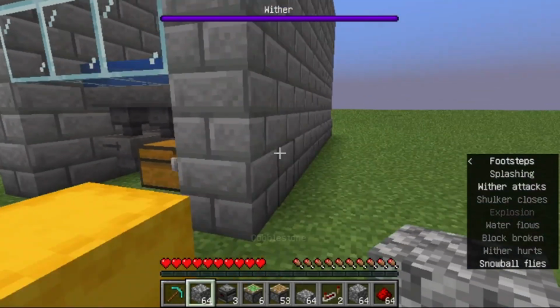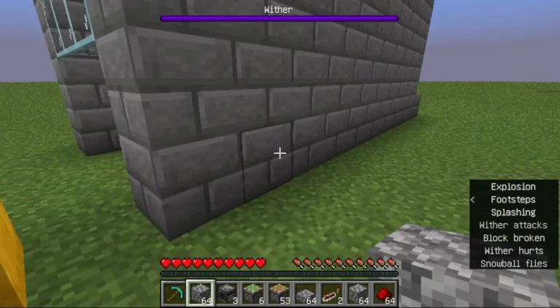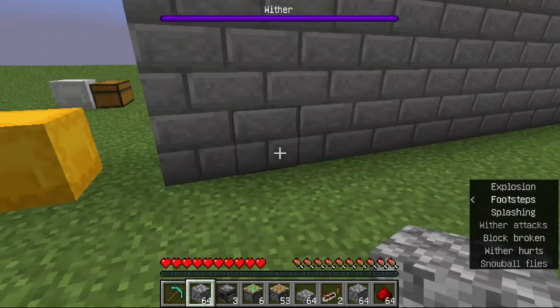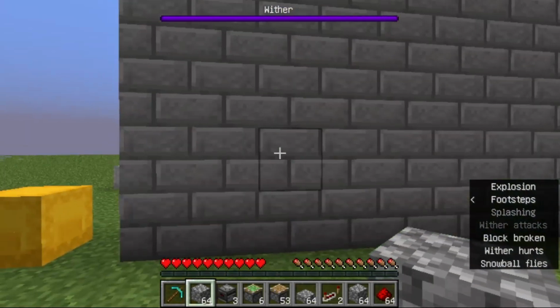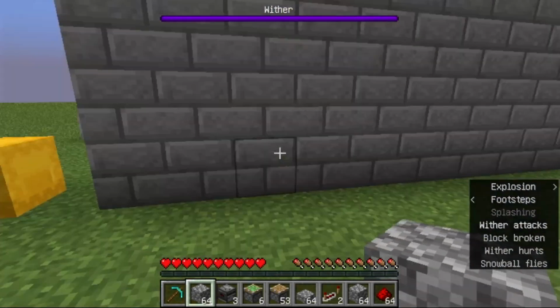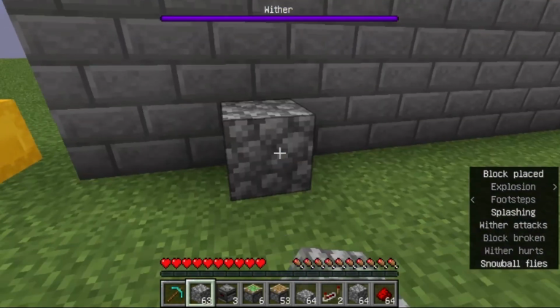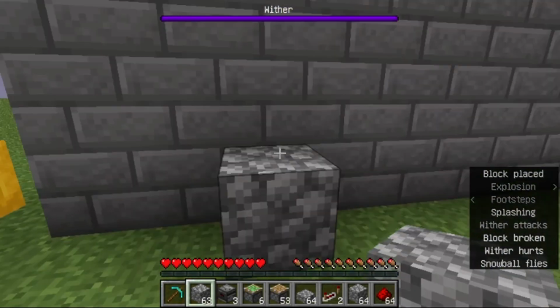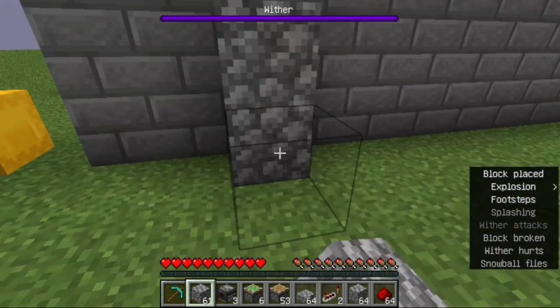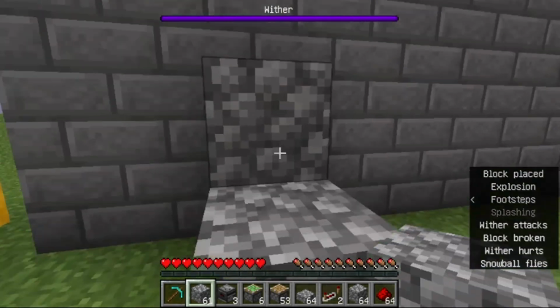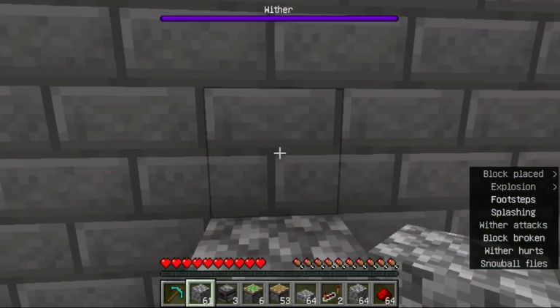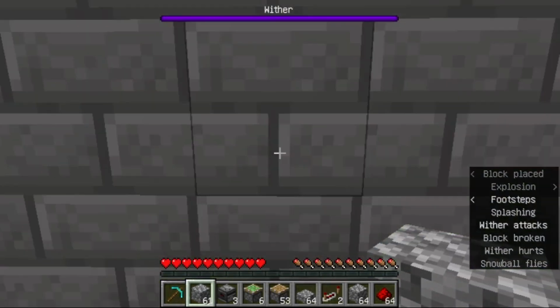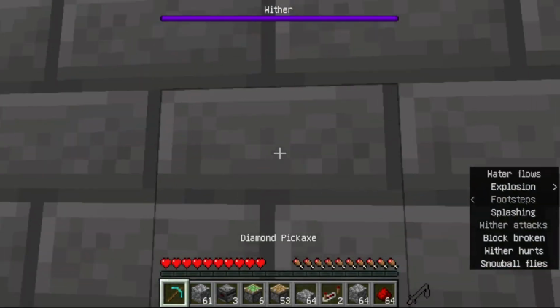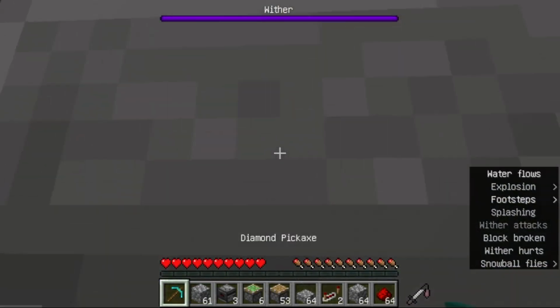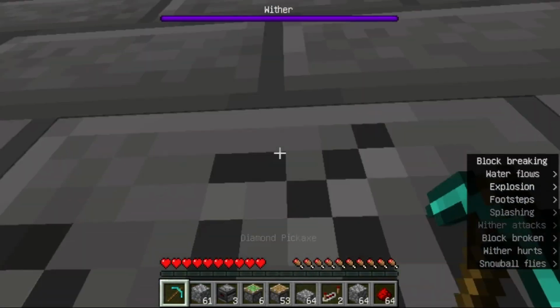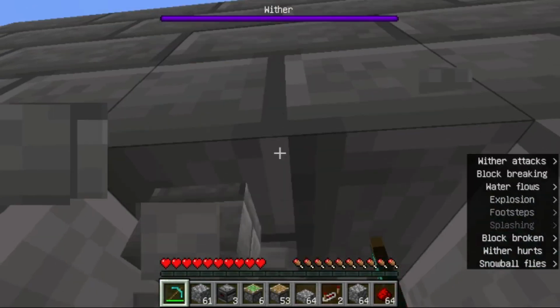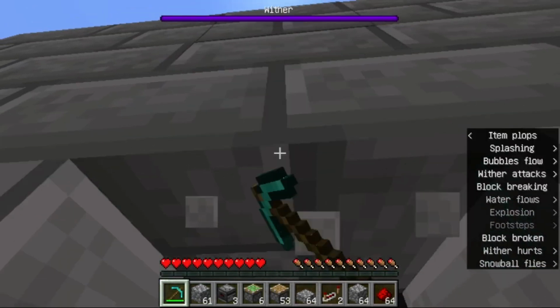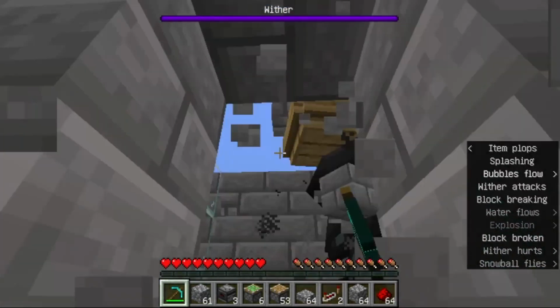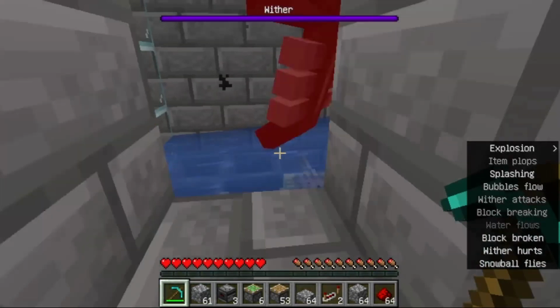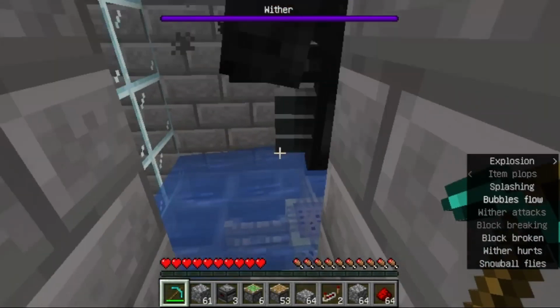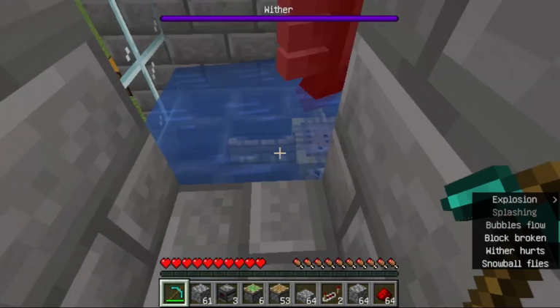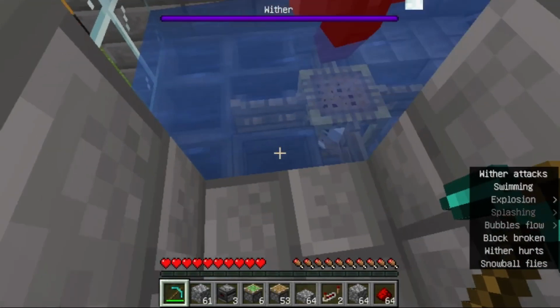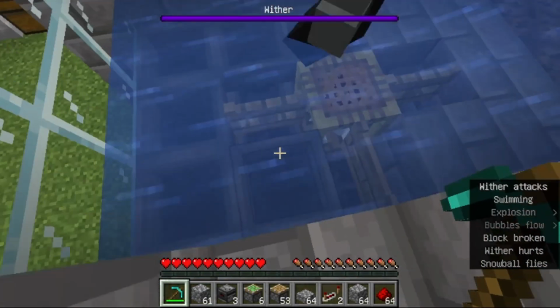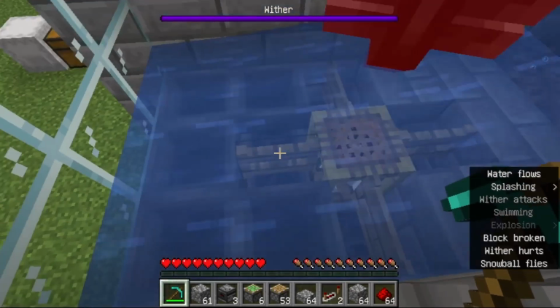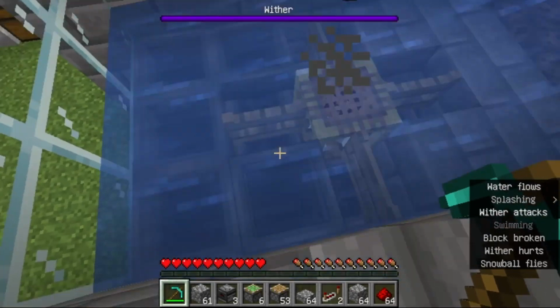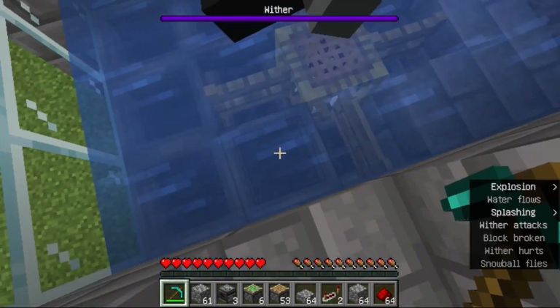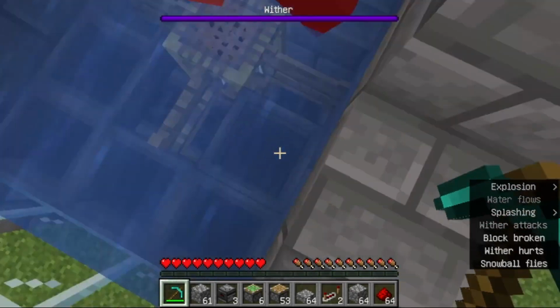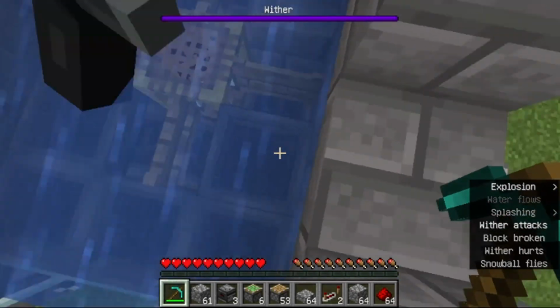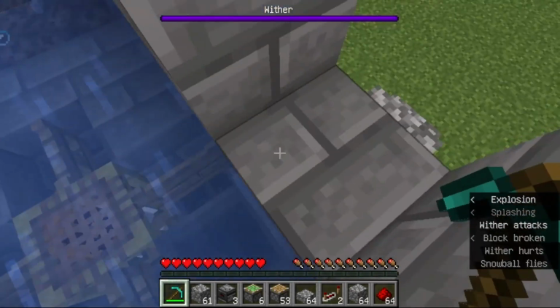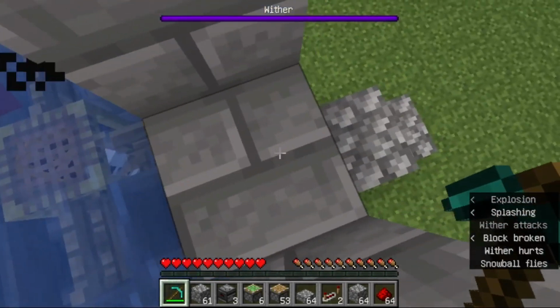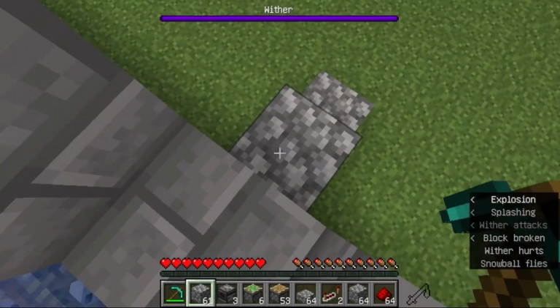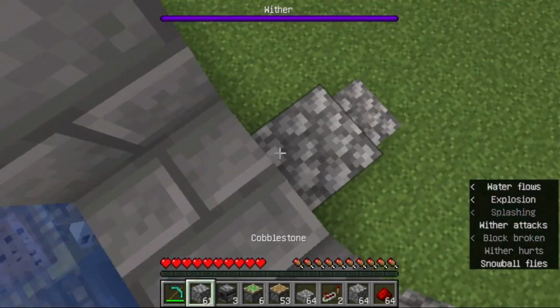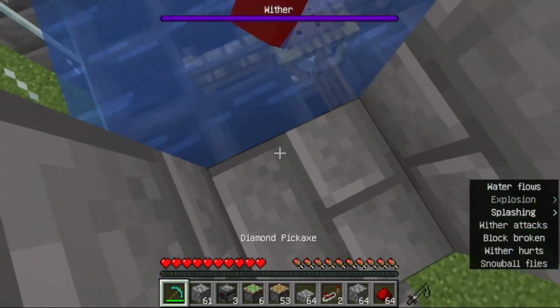First we must find a specific row behind the wither. Peek inside the cage to find the position of the backmost fence gate. Then count 10 blocks from the fence gate.